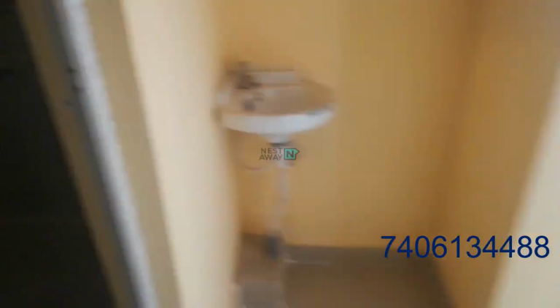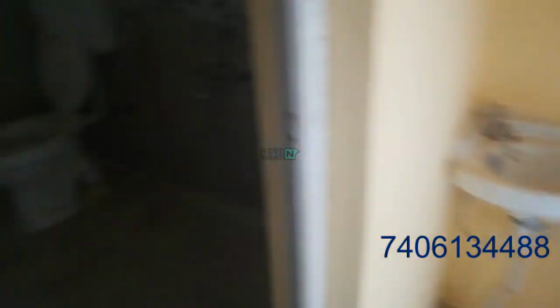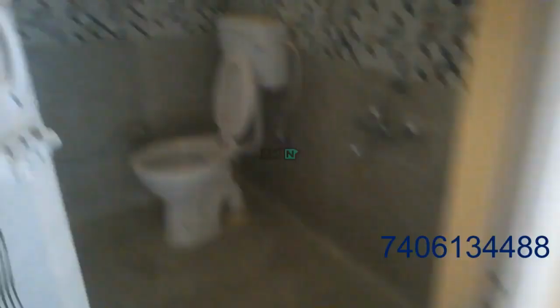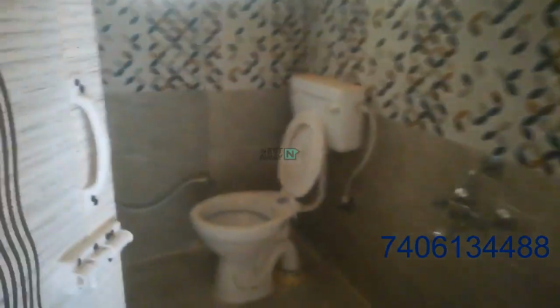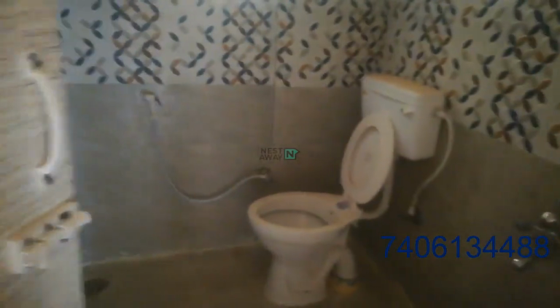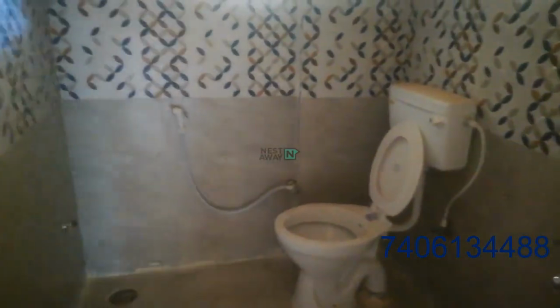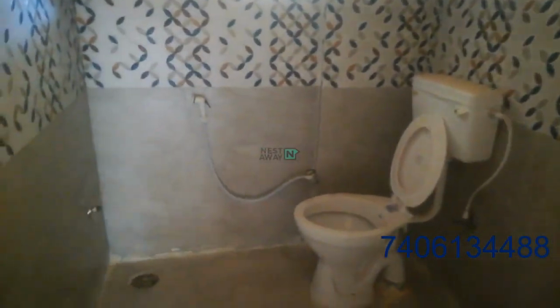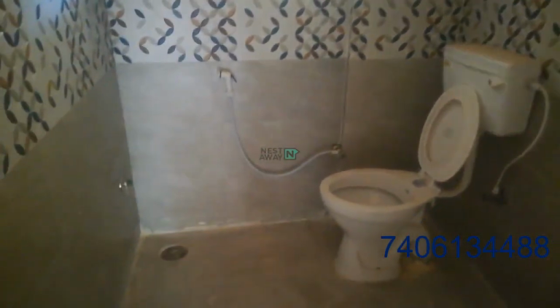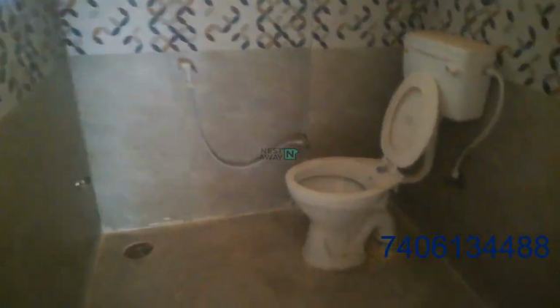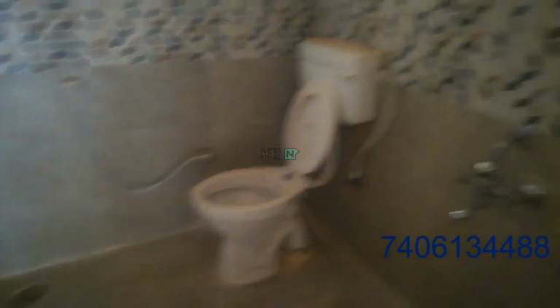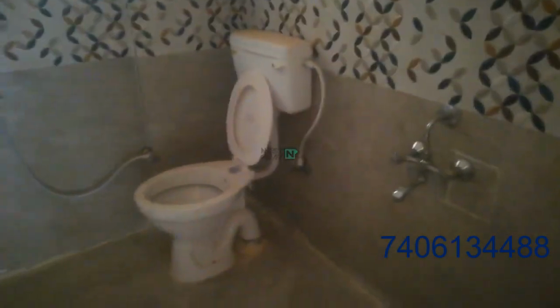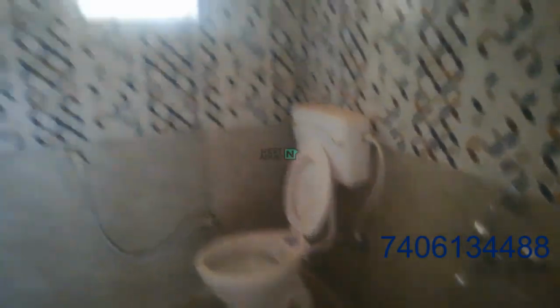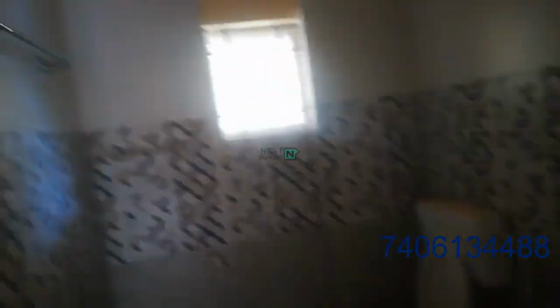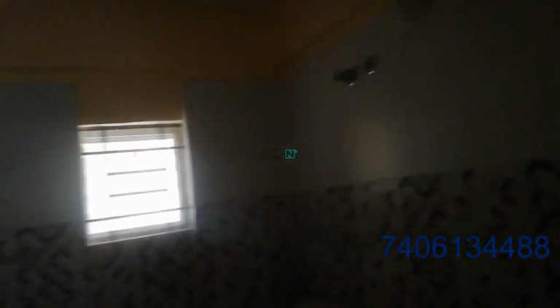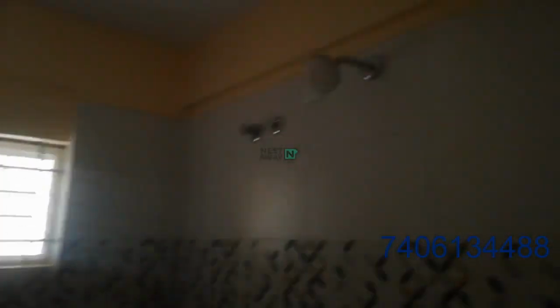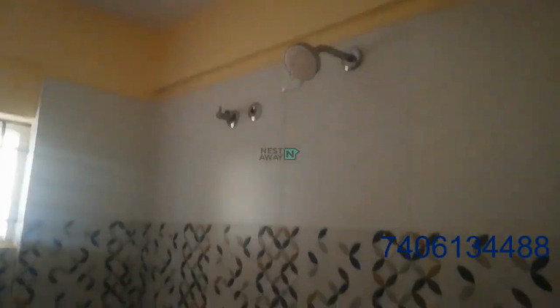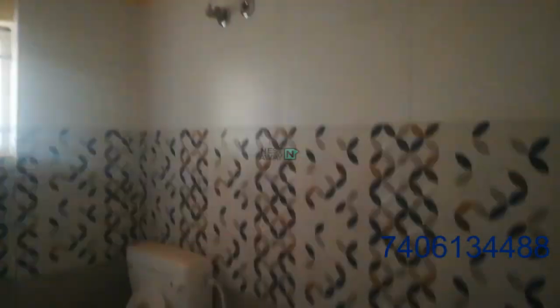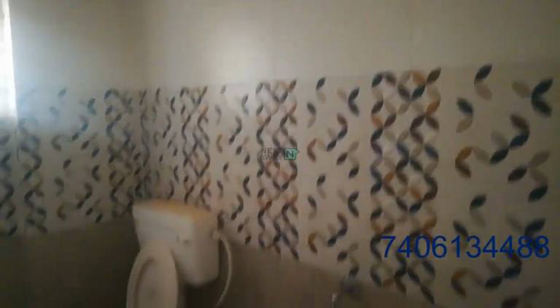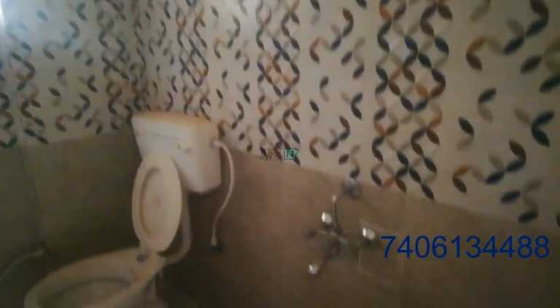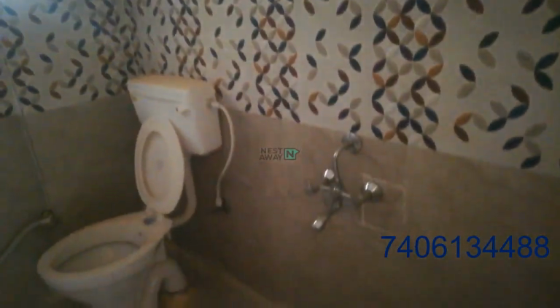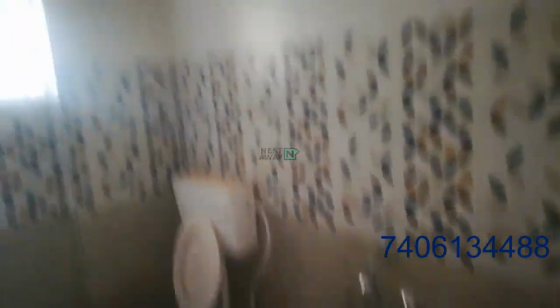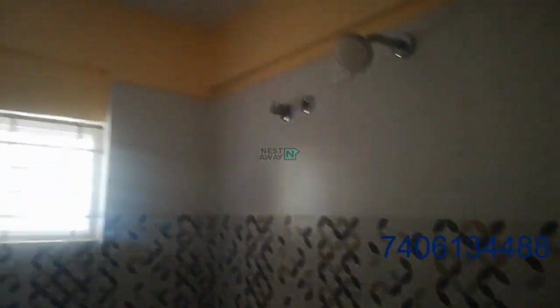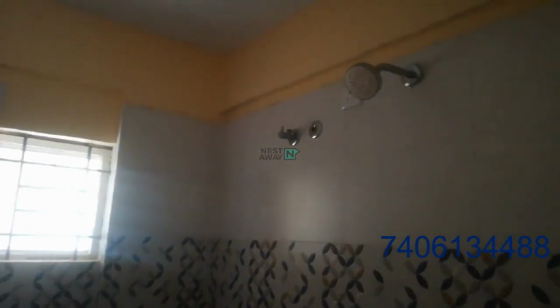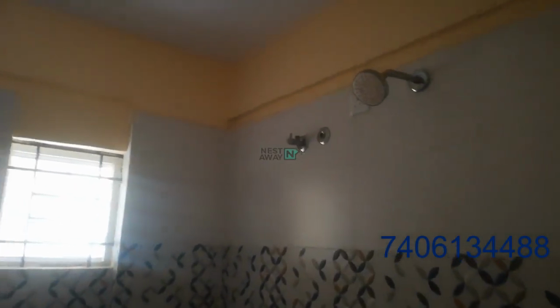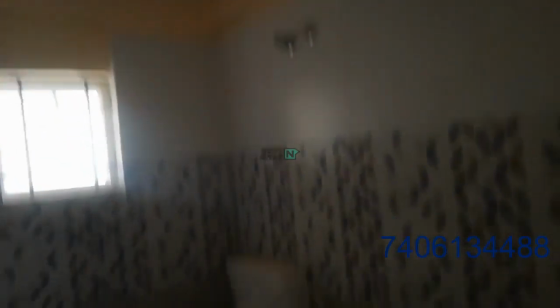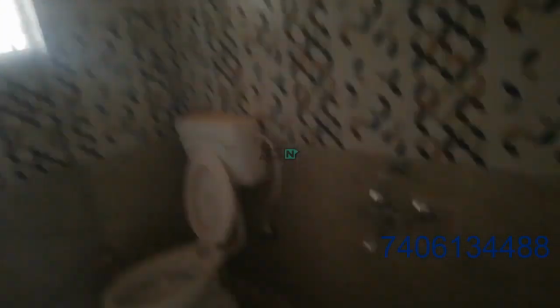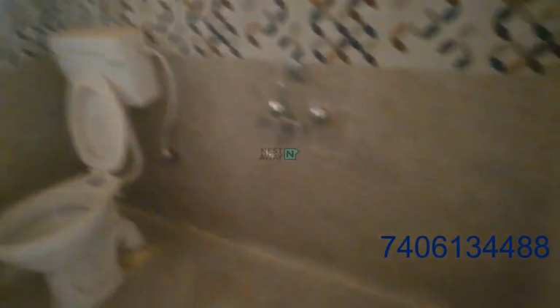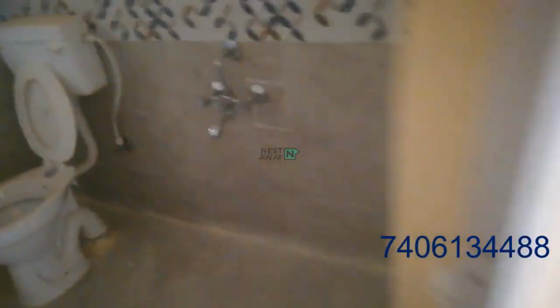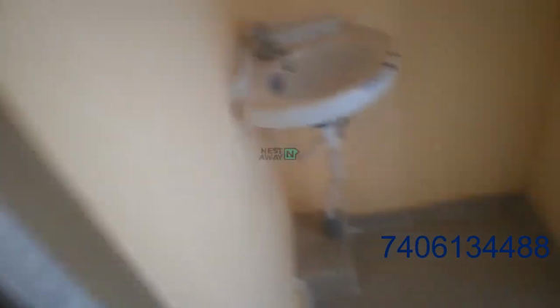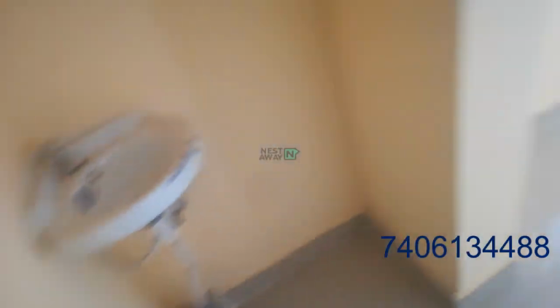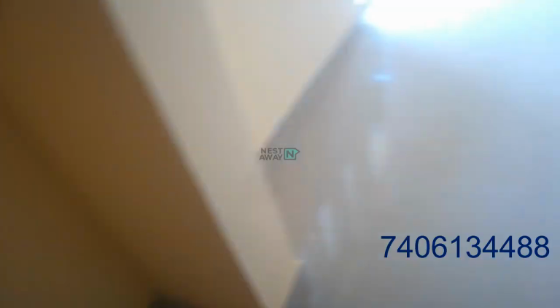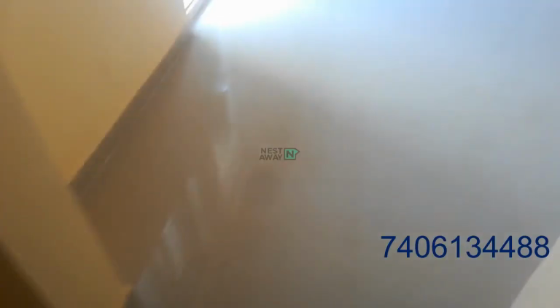This is the common washroom. Shower is there. Geyser will be fixed here once the tenant is moving in.